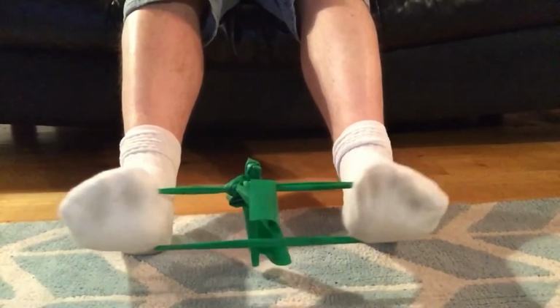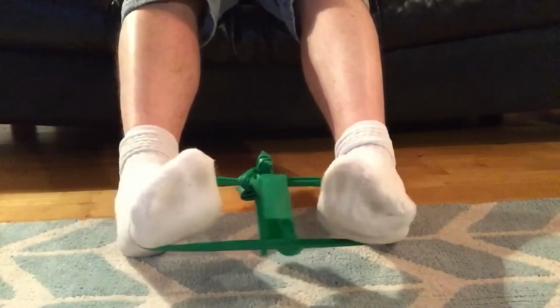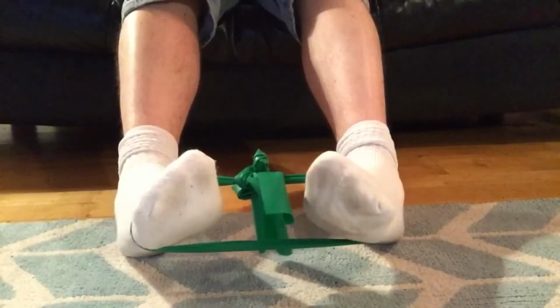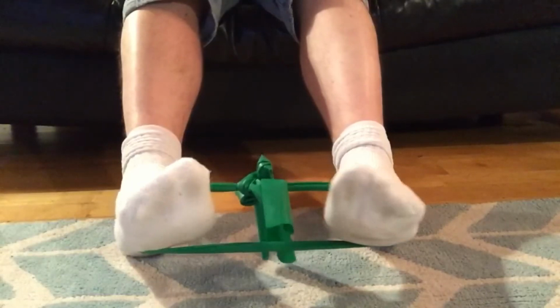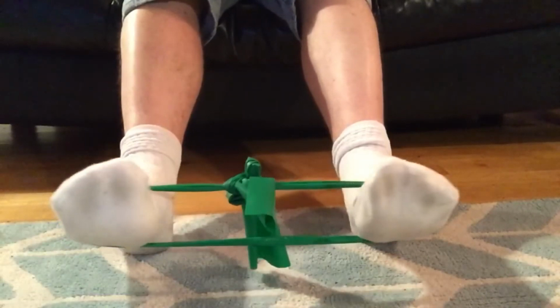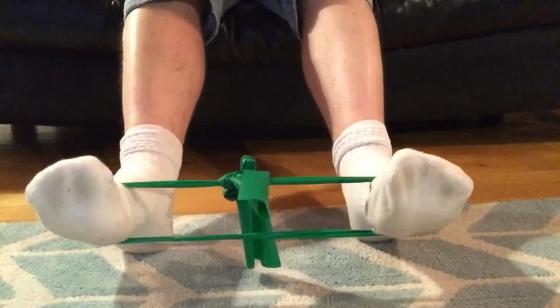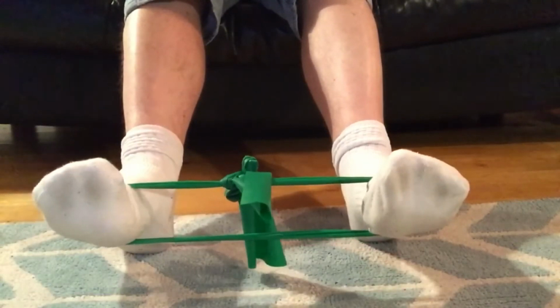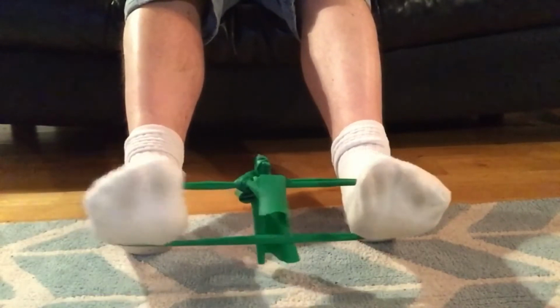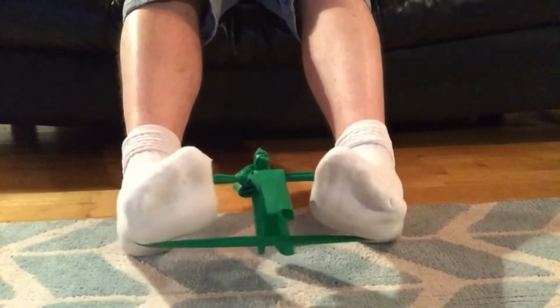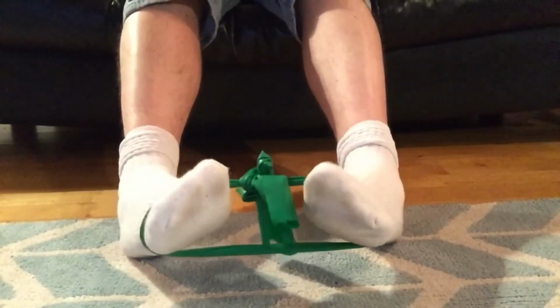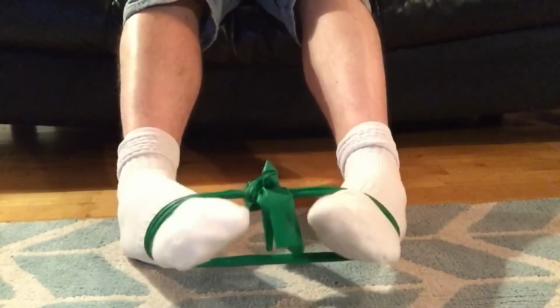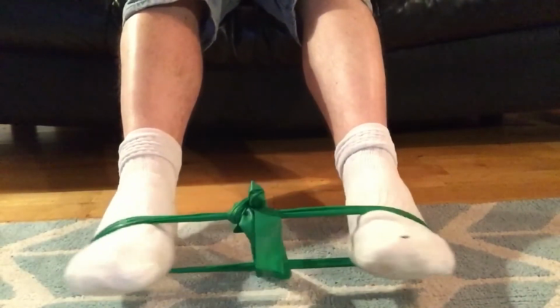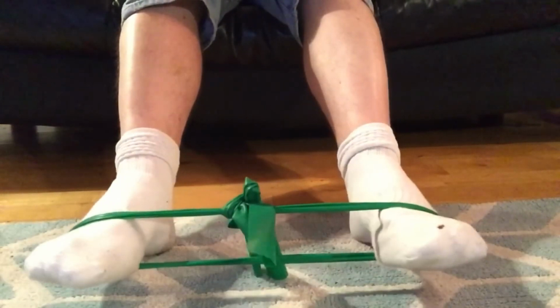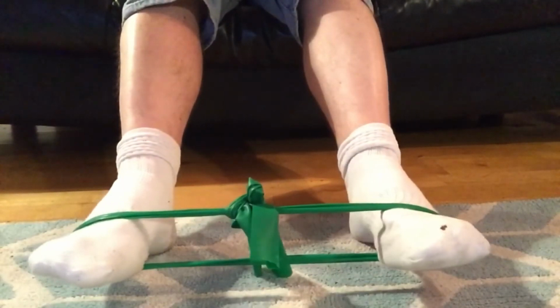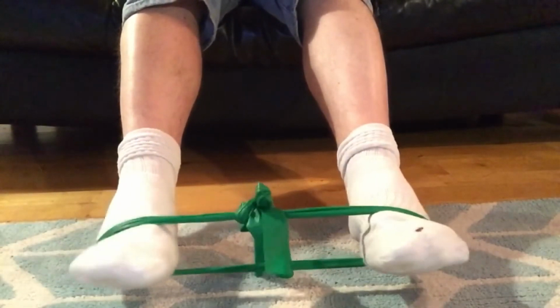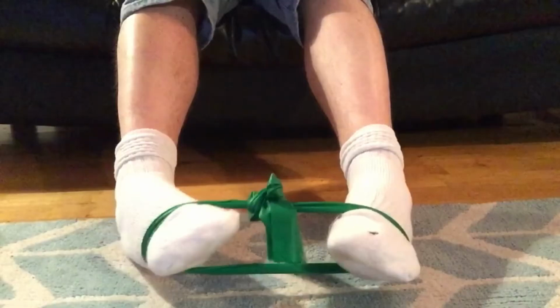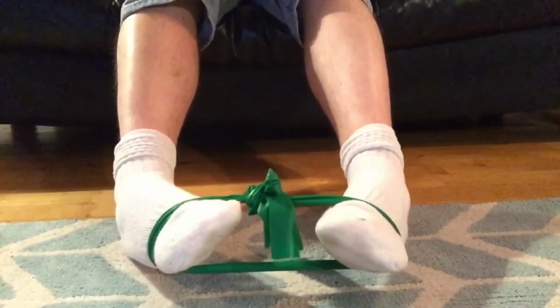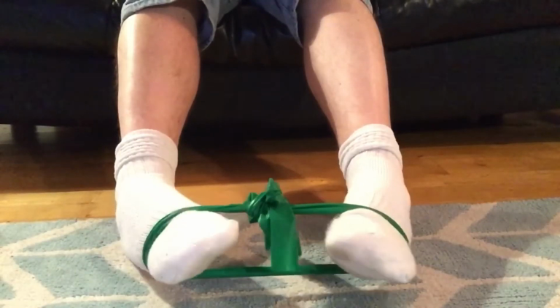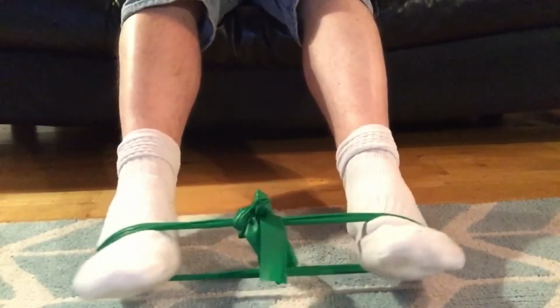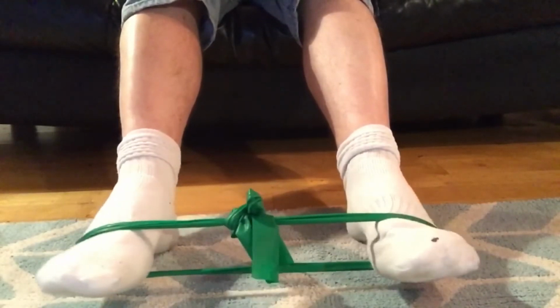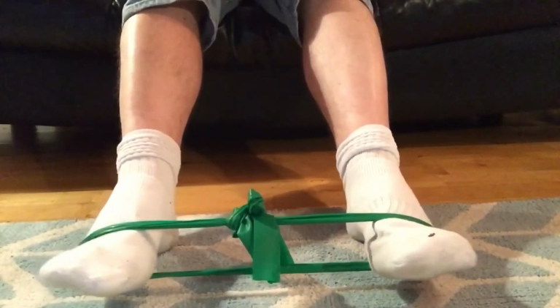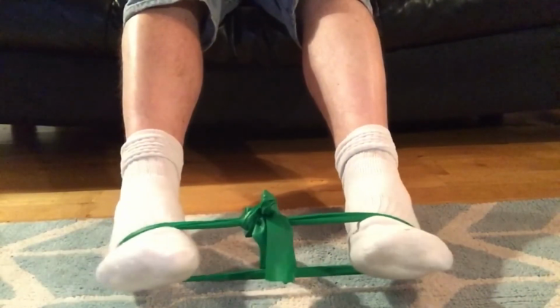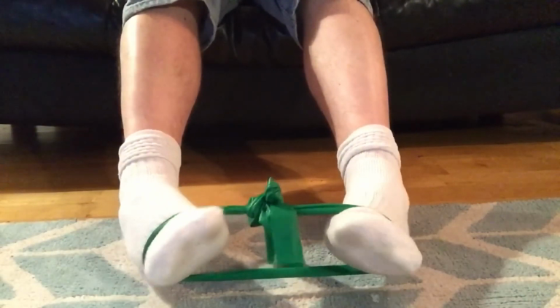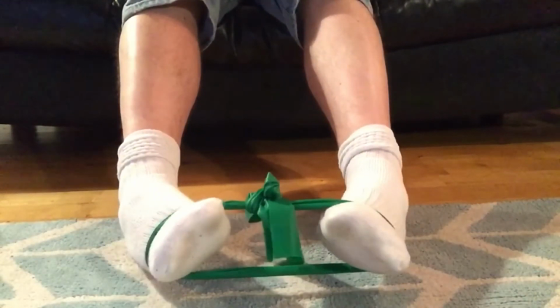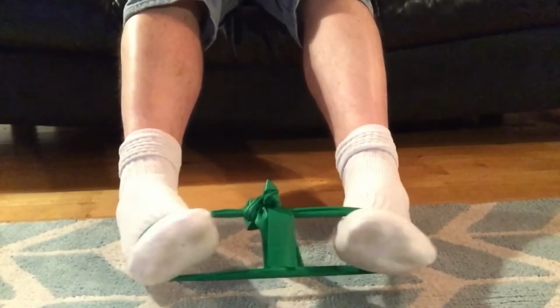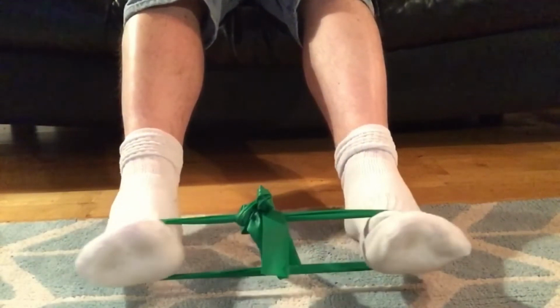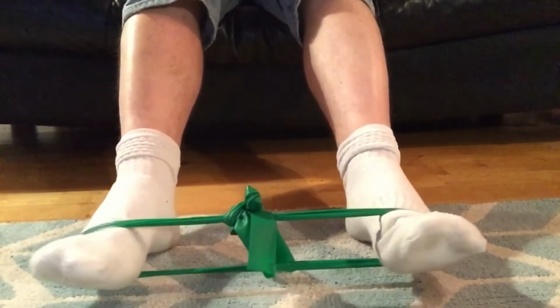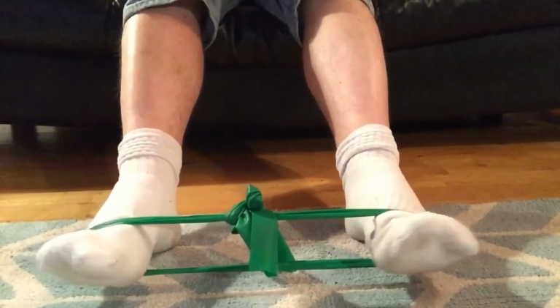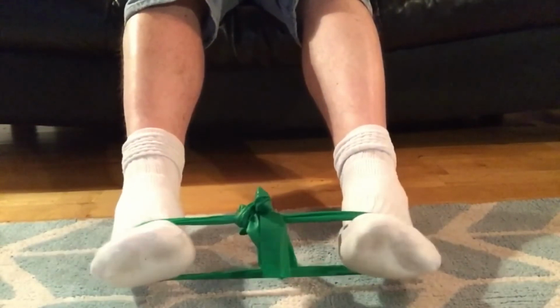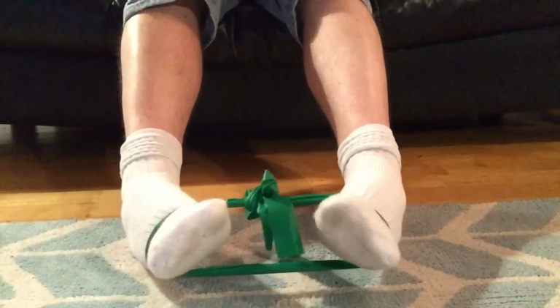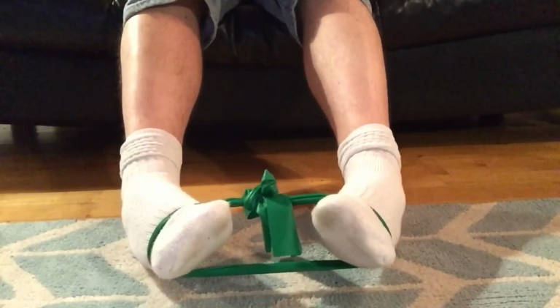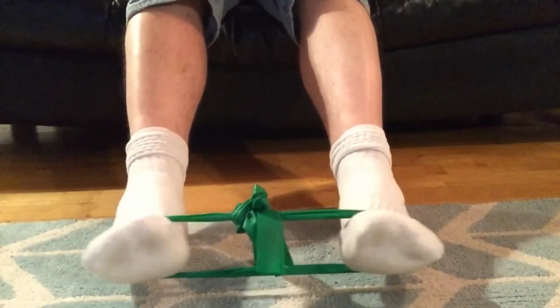Straighten the legs and have the toes pointed down toward the camera, pointed away from you. Pull the toes out to the side again — three sets of ten — and this strengthens the peroneal longus. This one is more important for when you land on your toes.